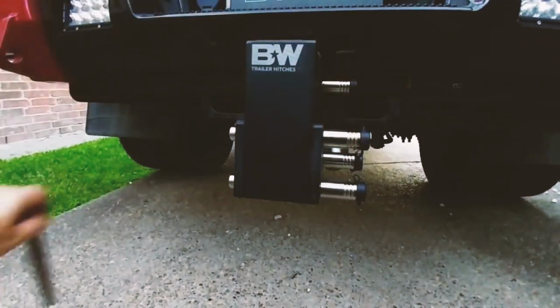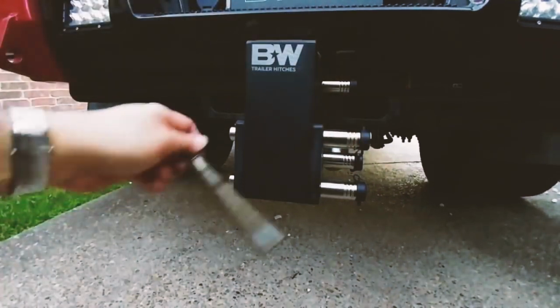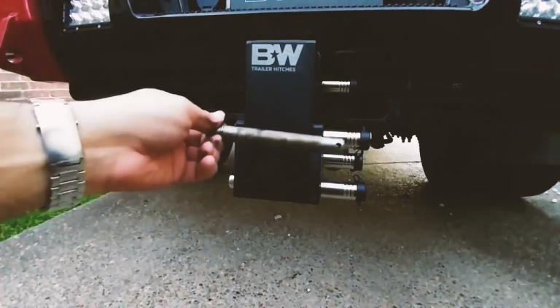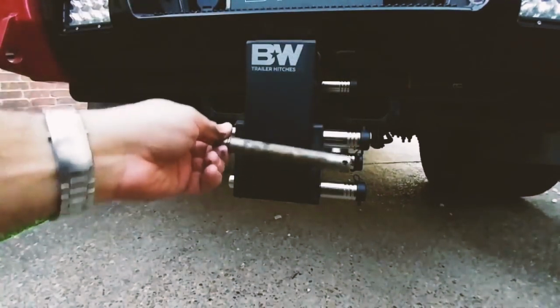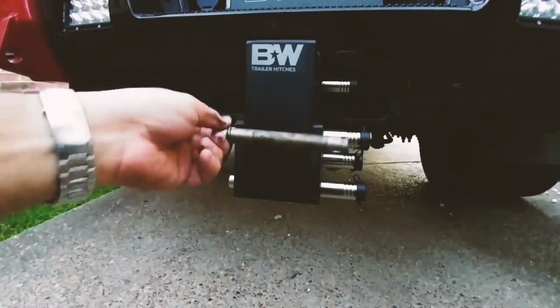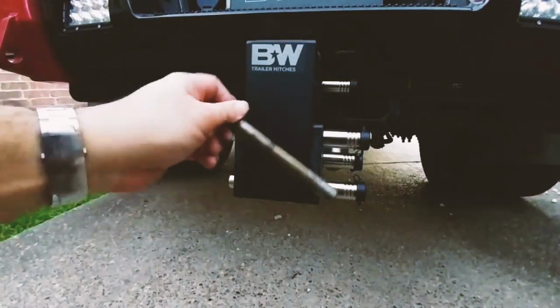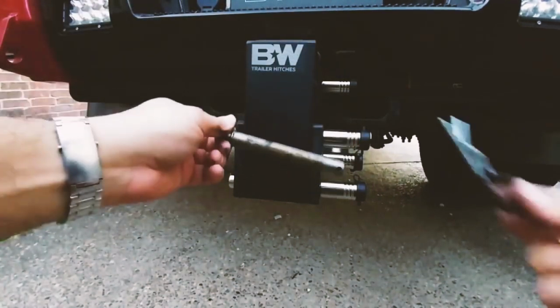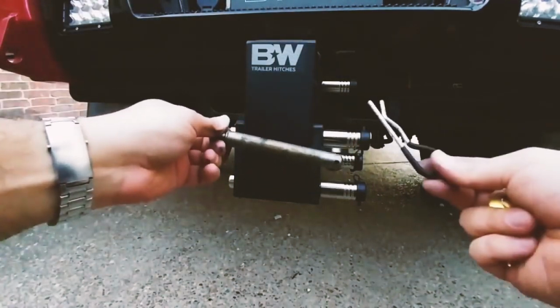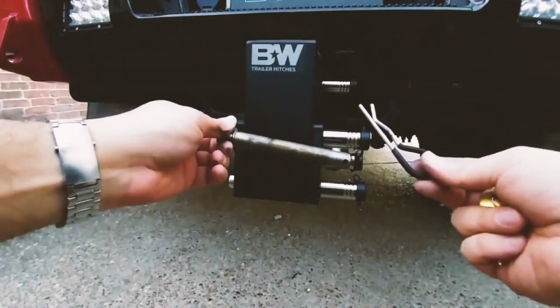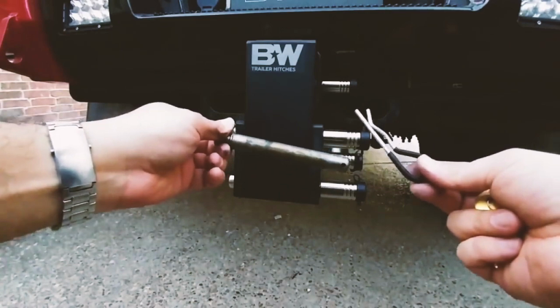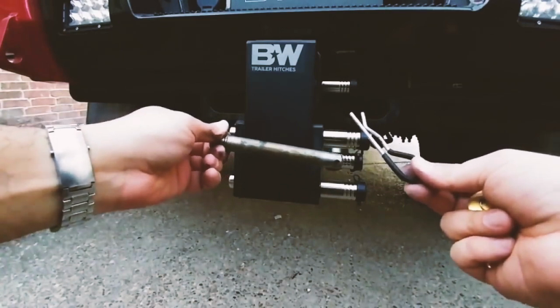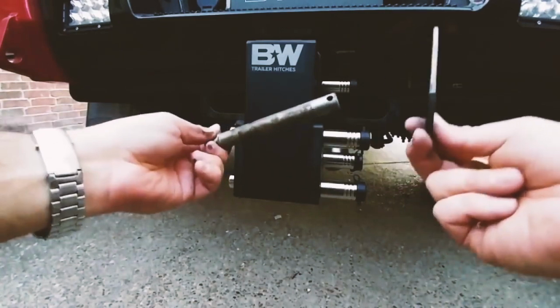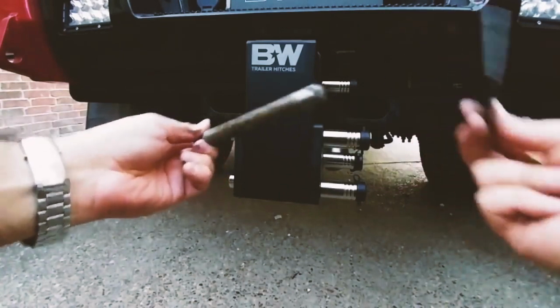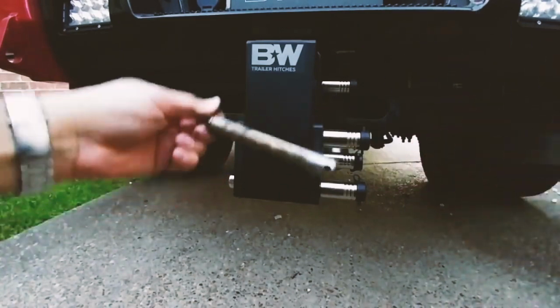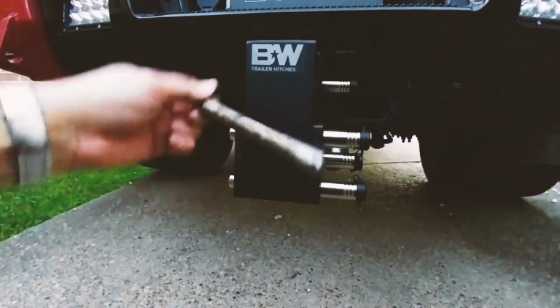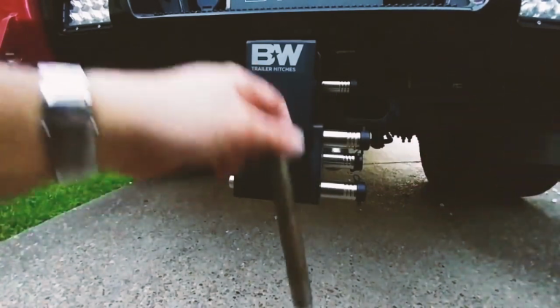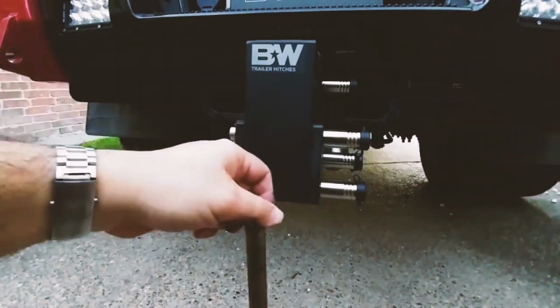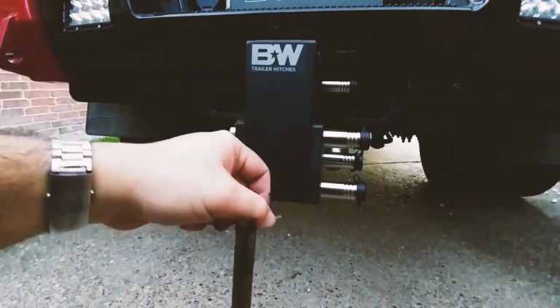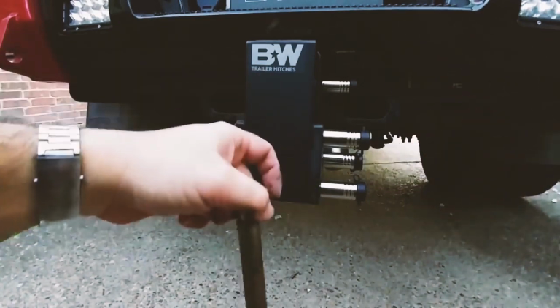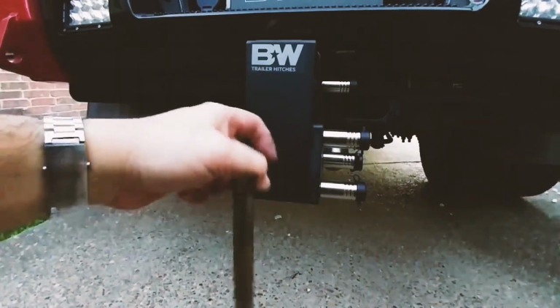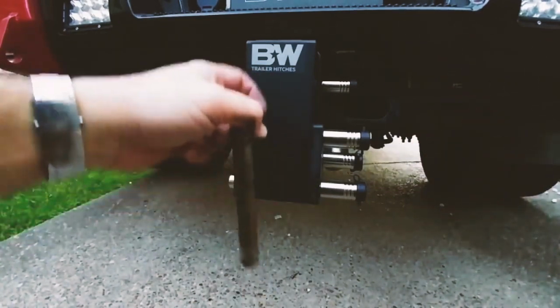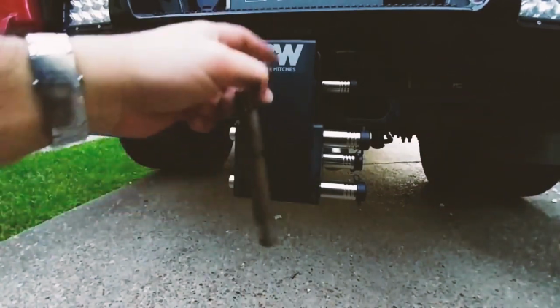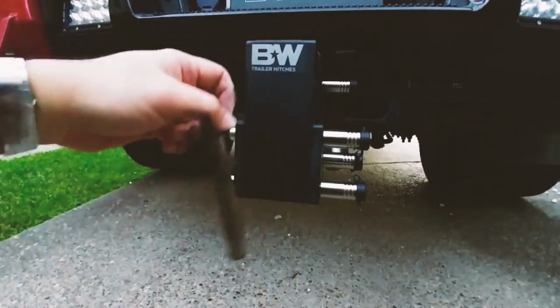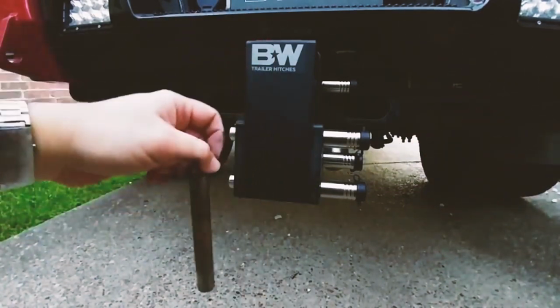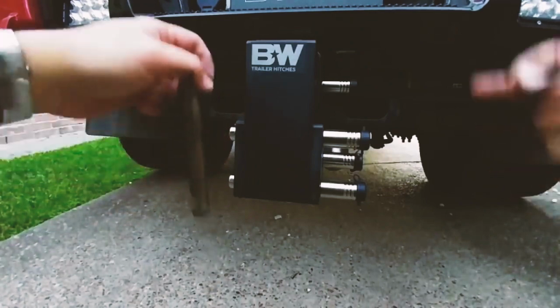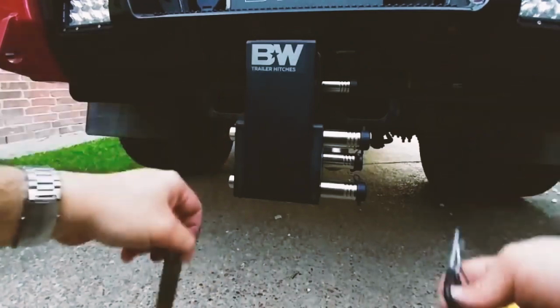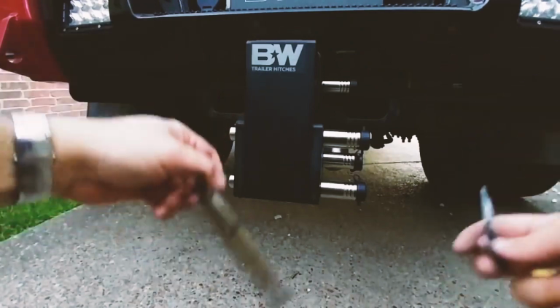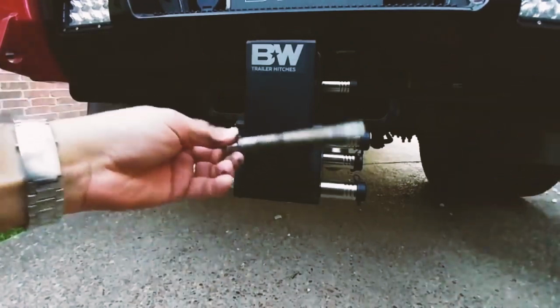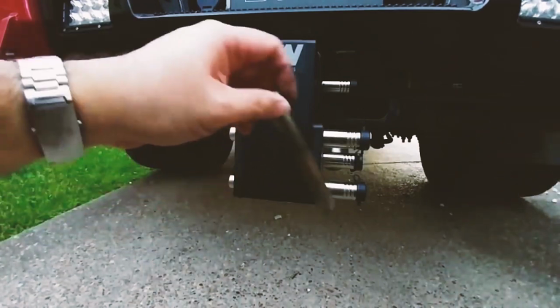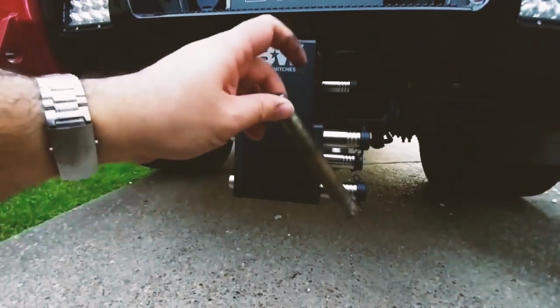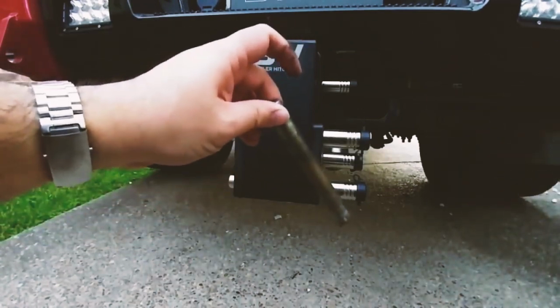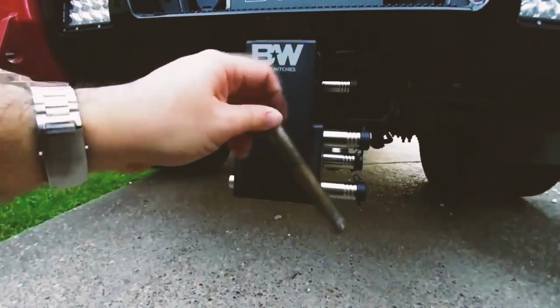This is far more secure than the factory pin with the retainer clip on the end. I don't want to come back to my truck with my hitch essentially hanging down because someone decided to steal all the pins.